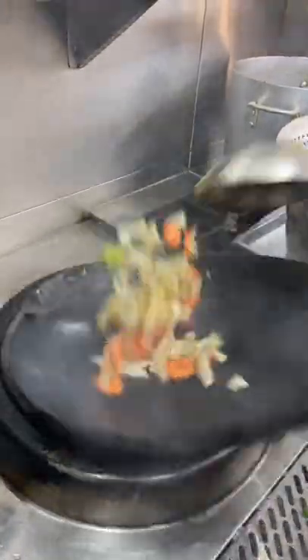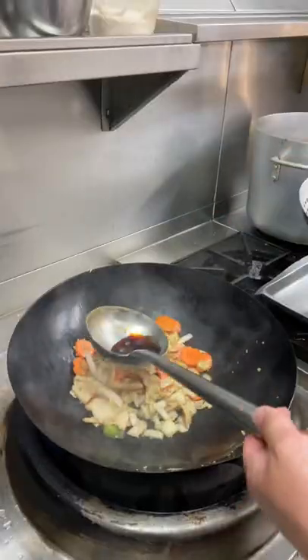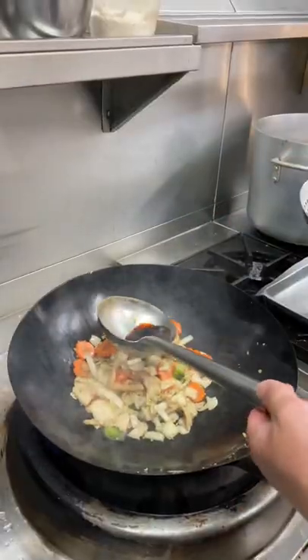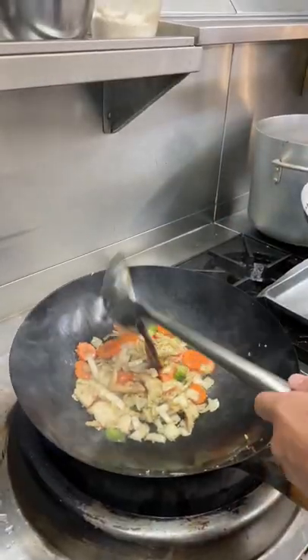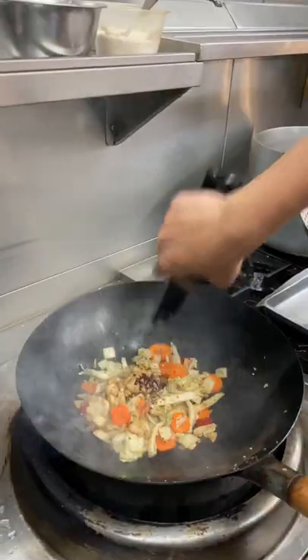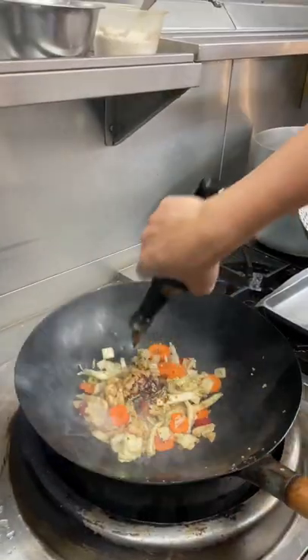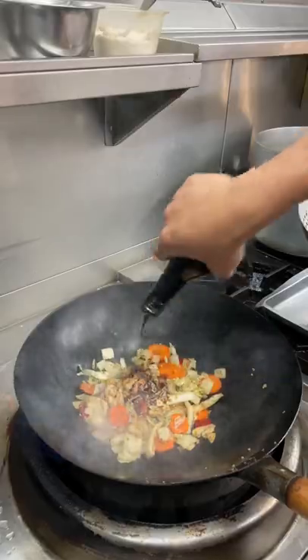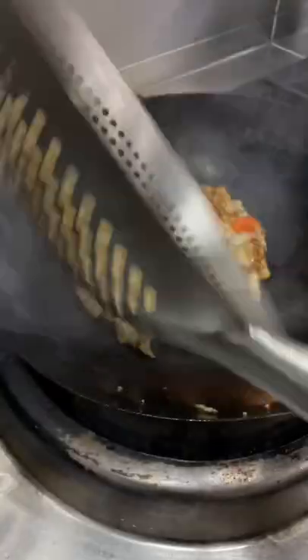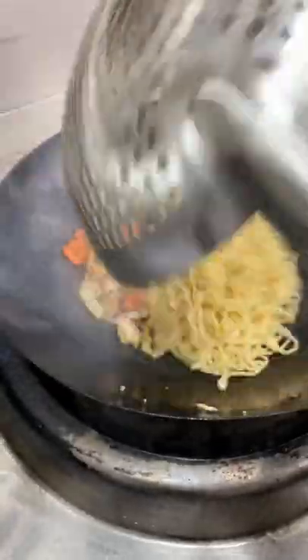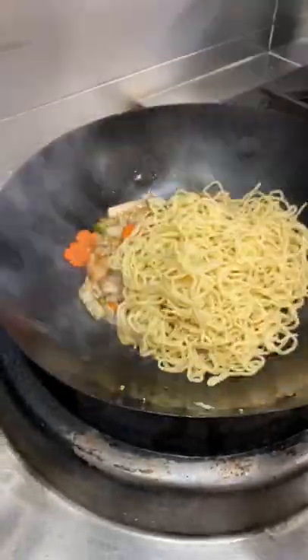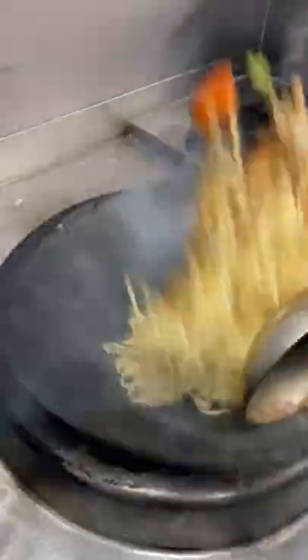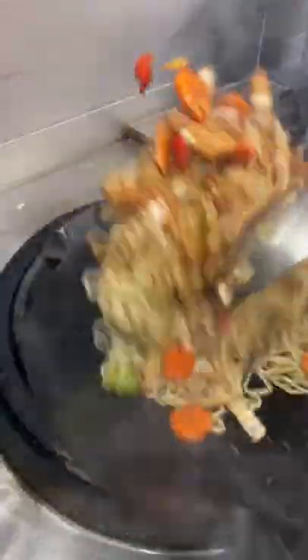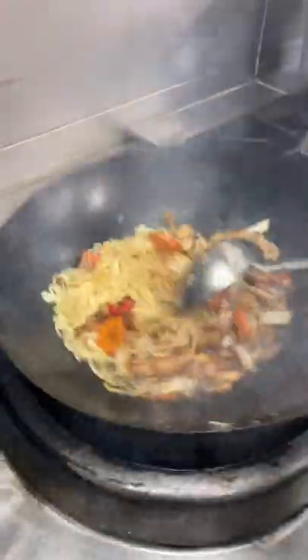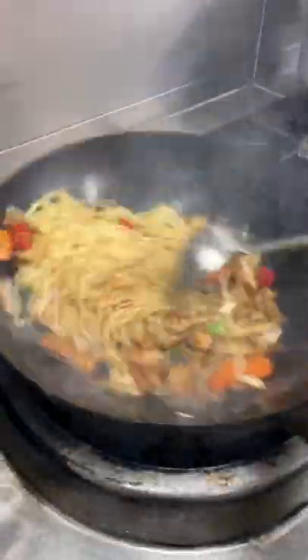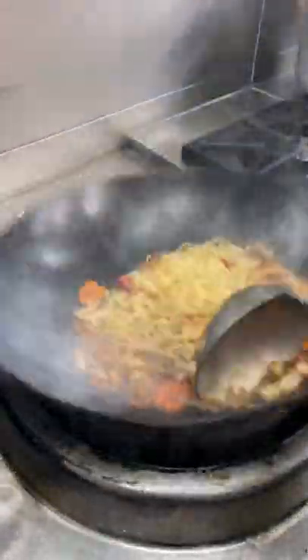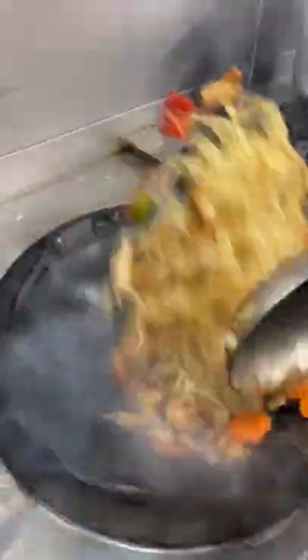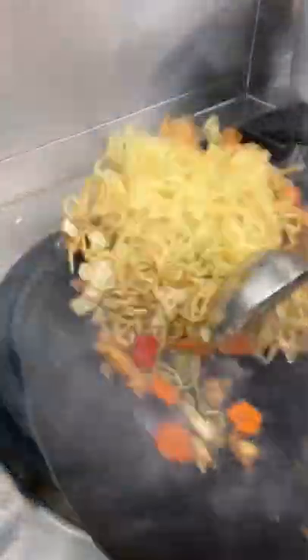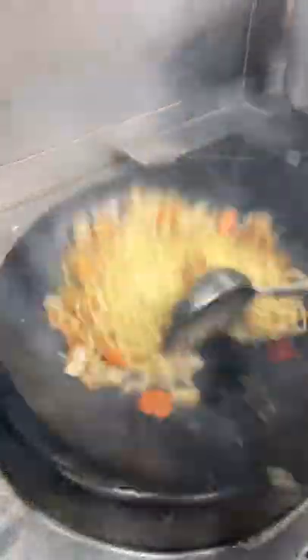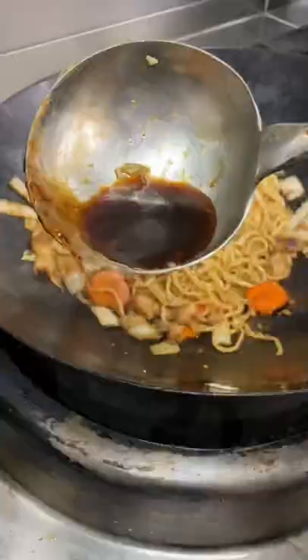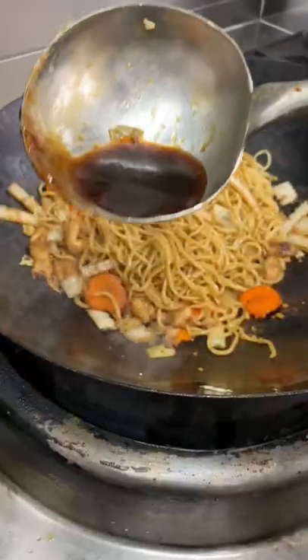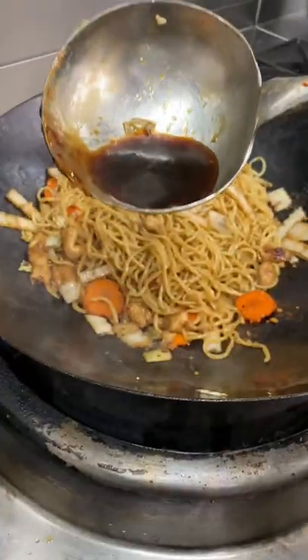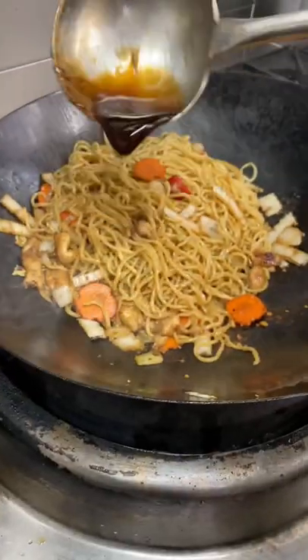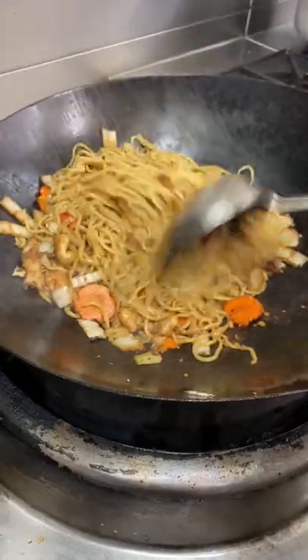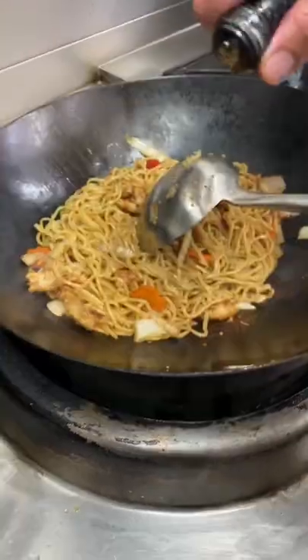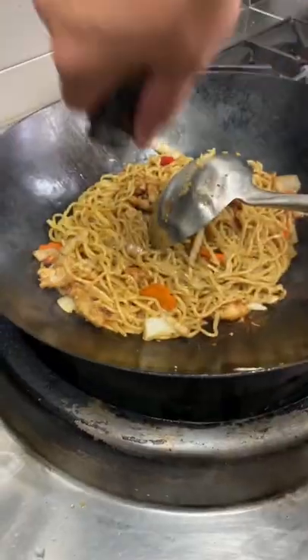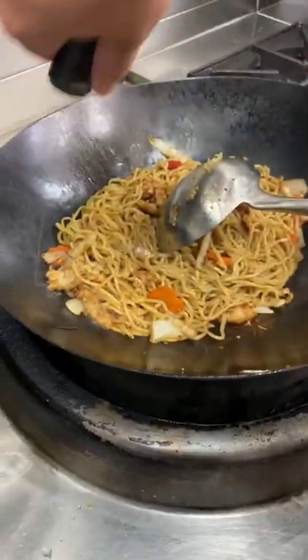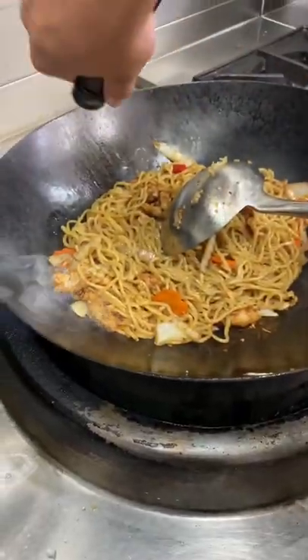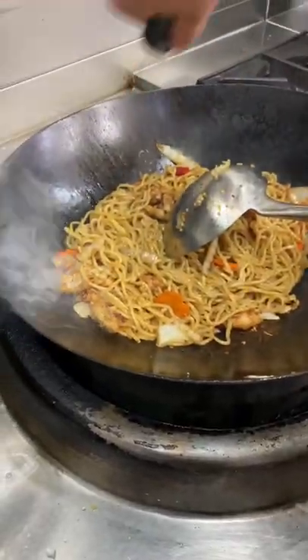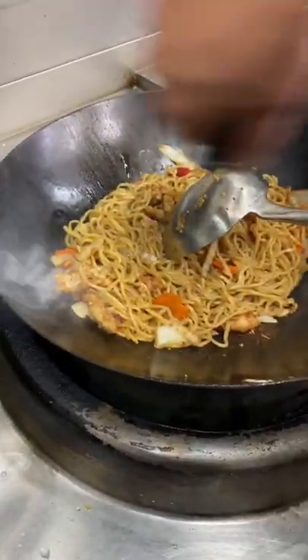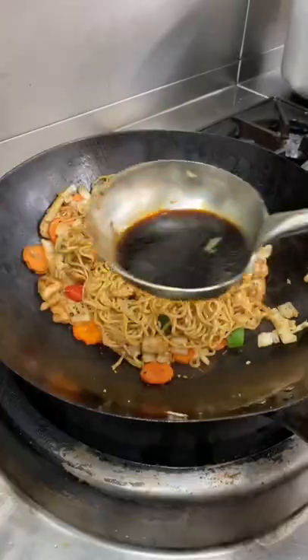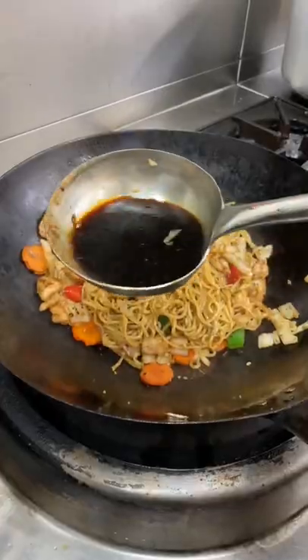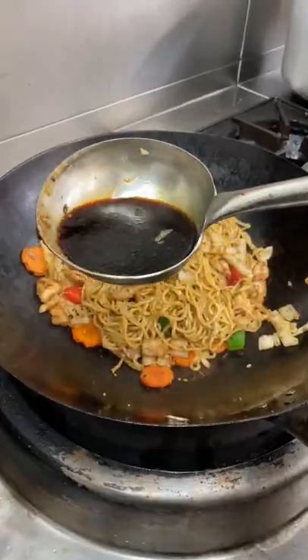Soy sauce, dark soy sauce, add your noodles back. Add oyster sauce, sesame oil, and a bit of Chinese stock.